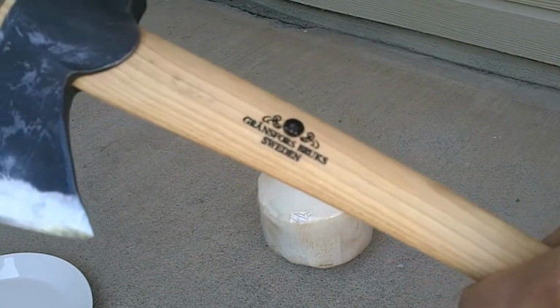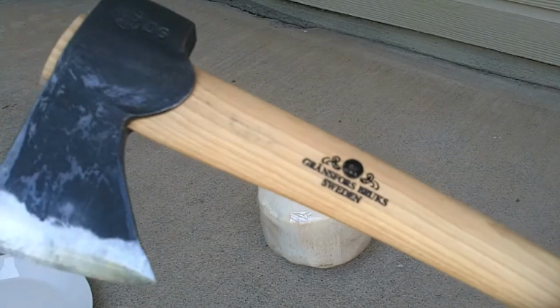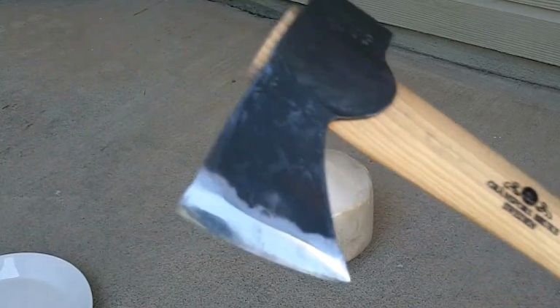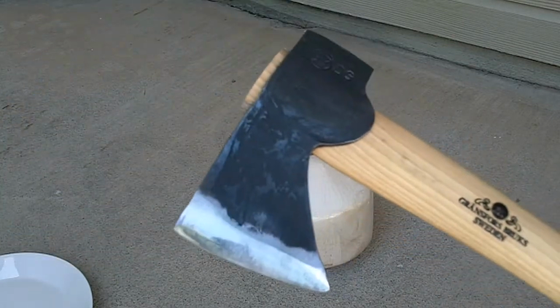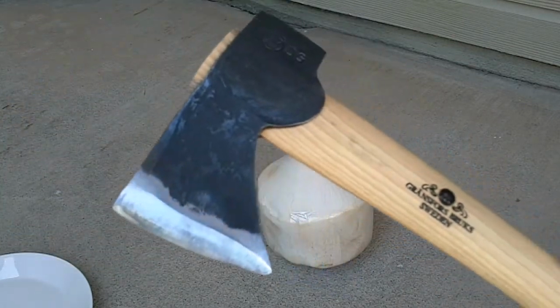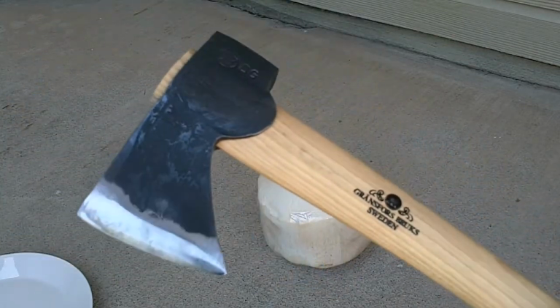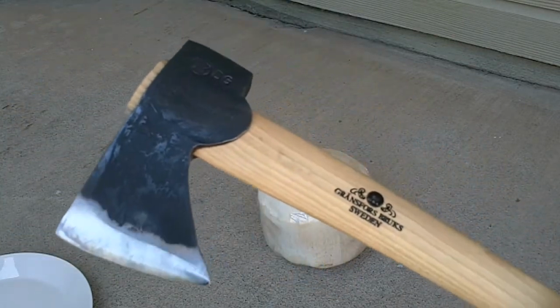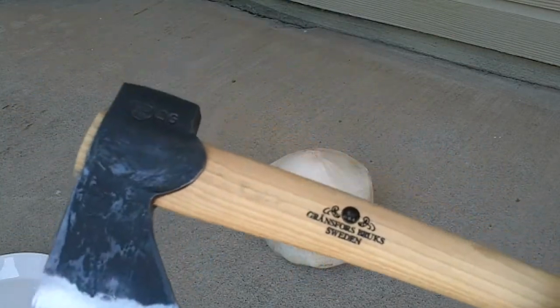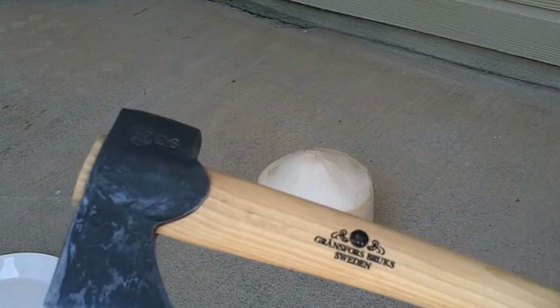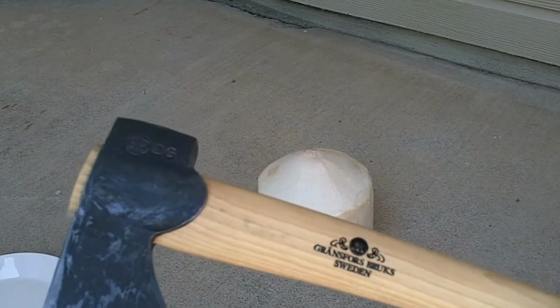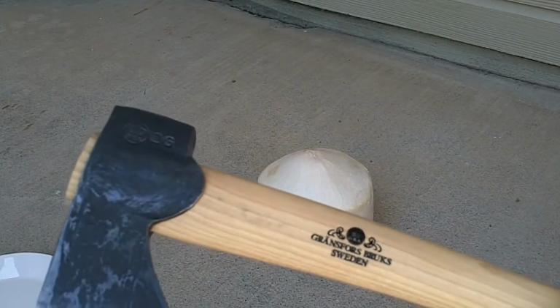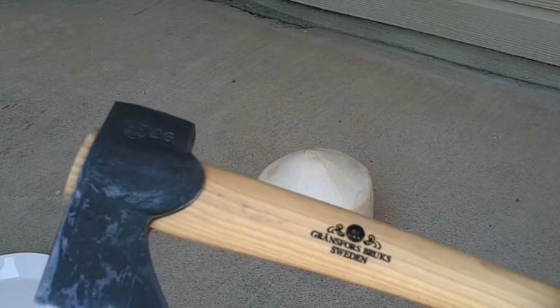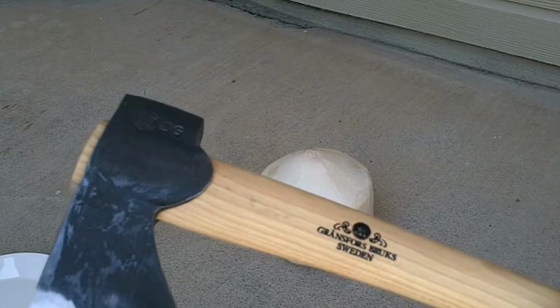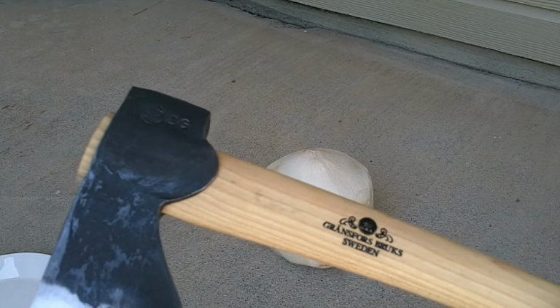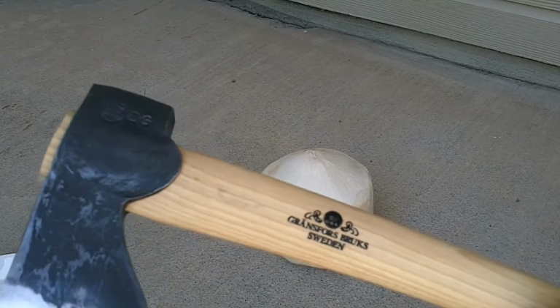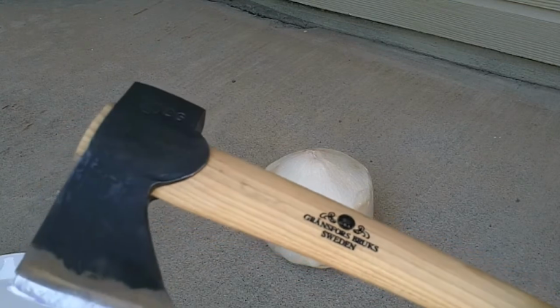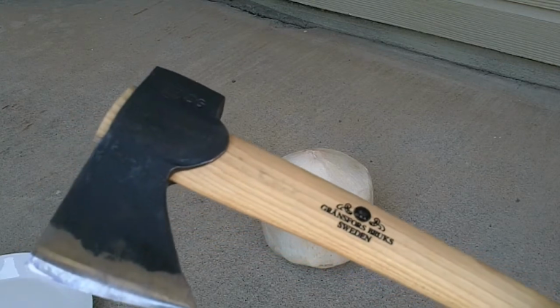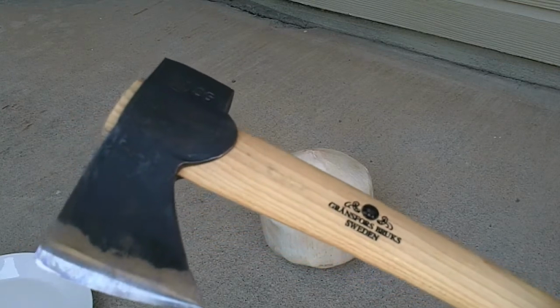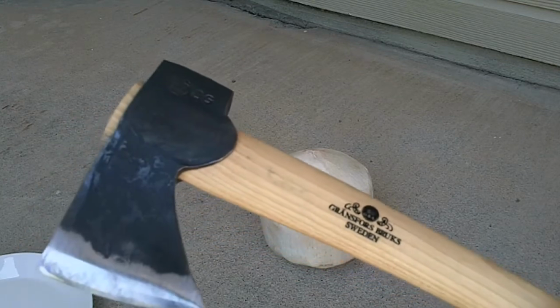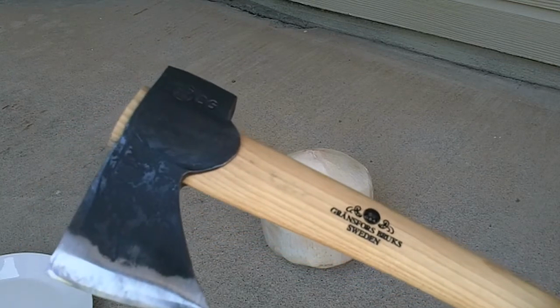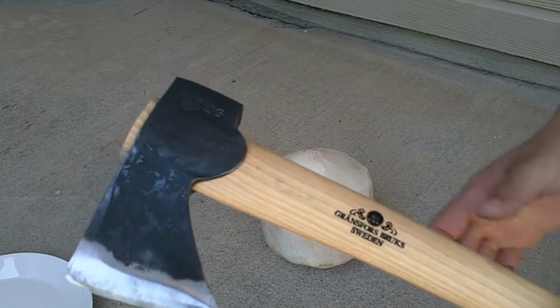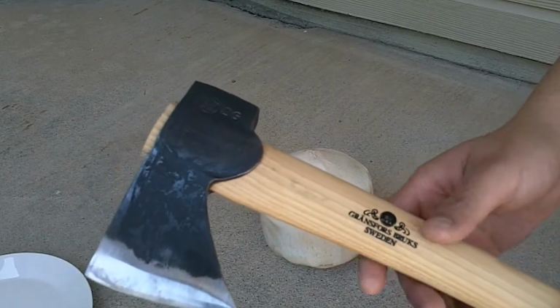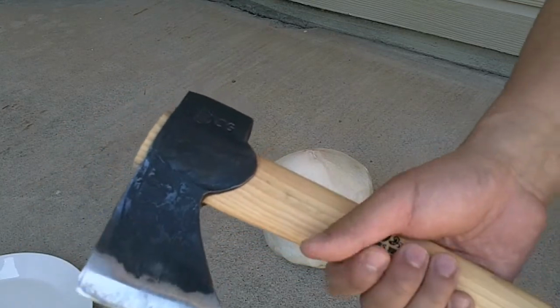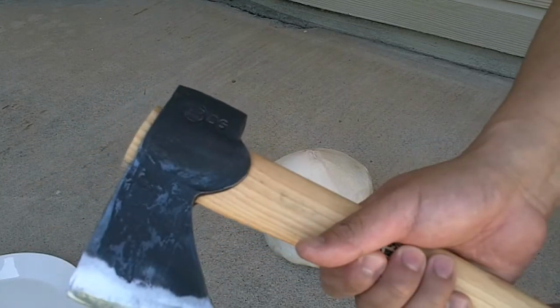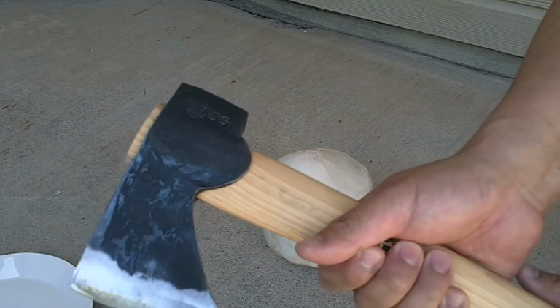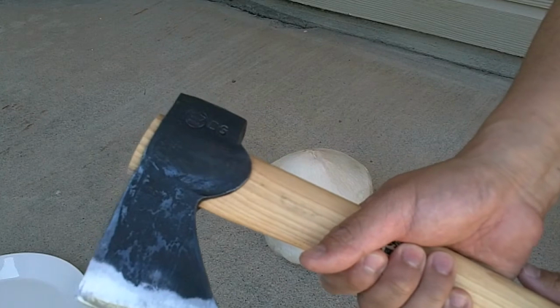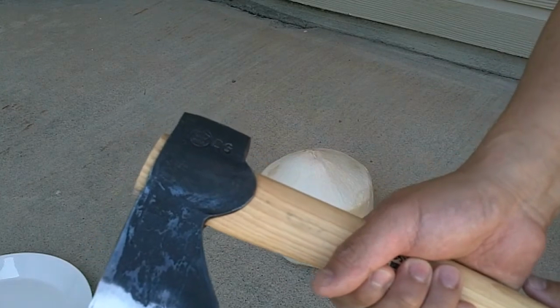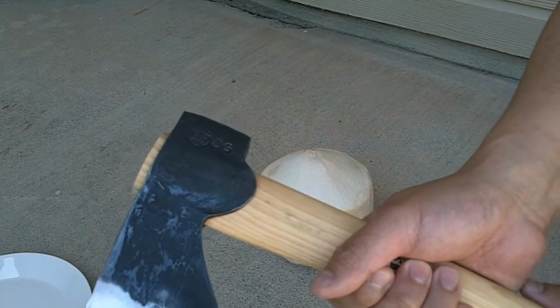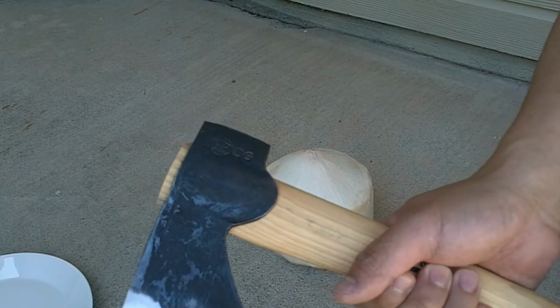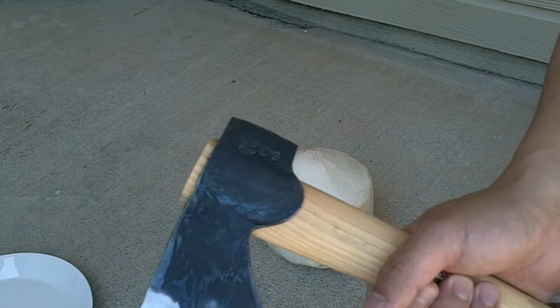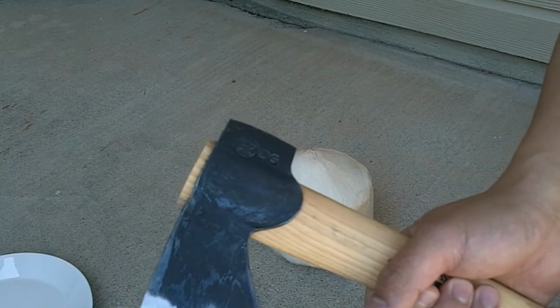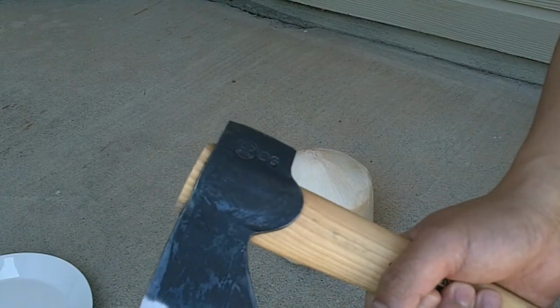As you can see, I have a small axe here. It's a Gransfors Crux, made in Sweden. This thing is sharp — I cut myself on it before and it just bled like a river, so please be careful.